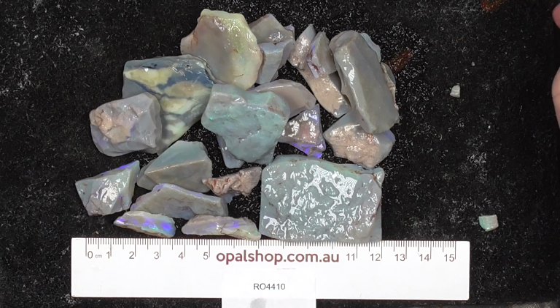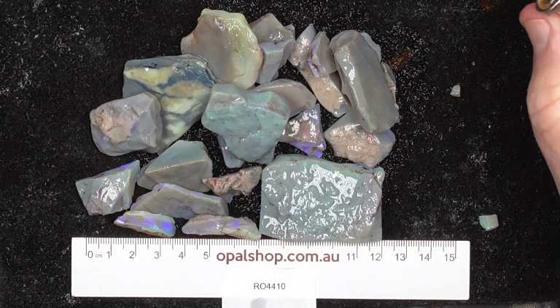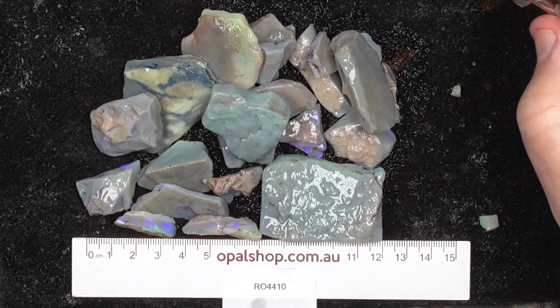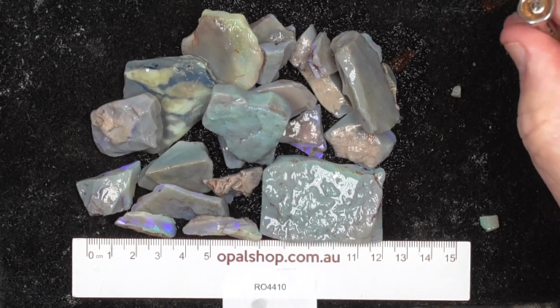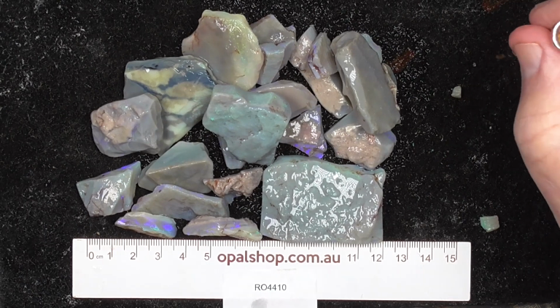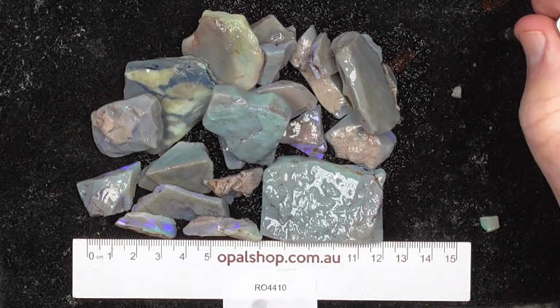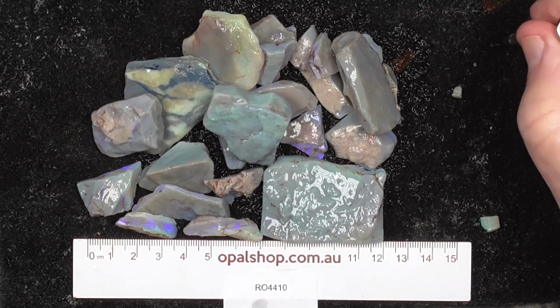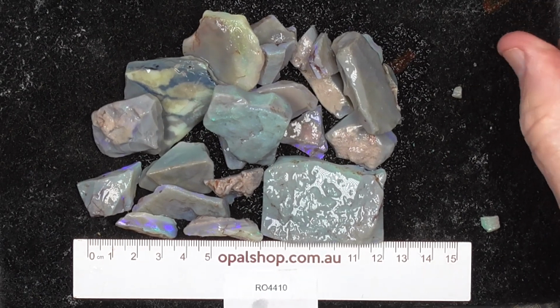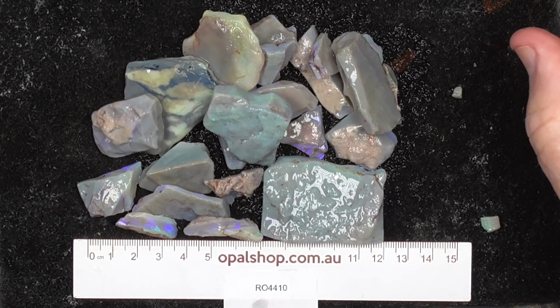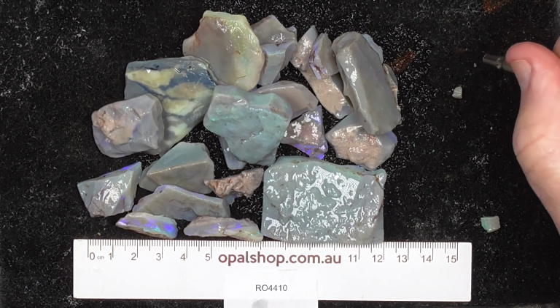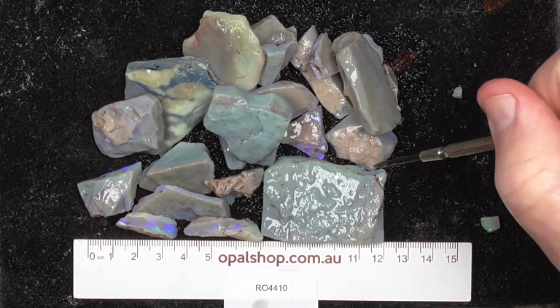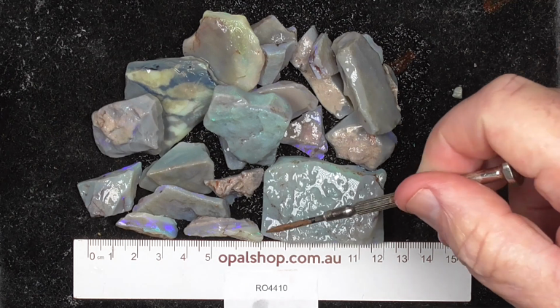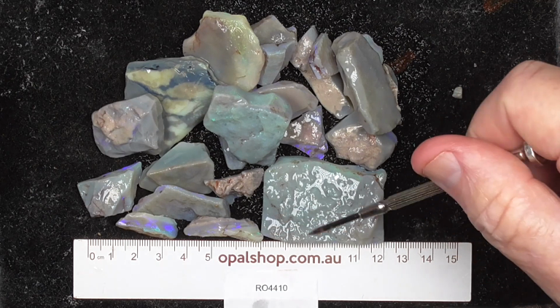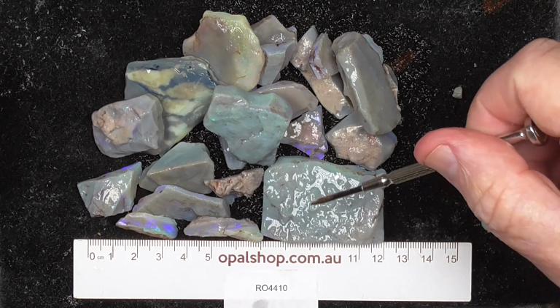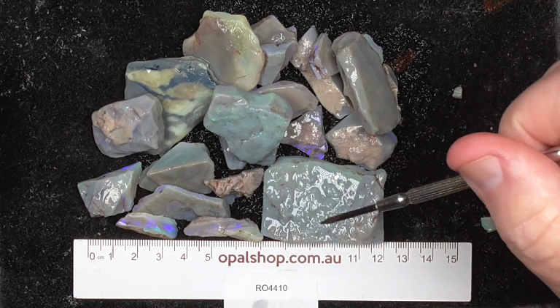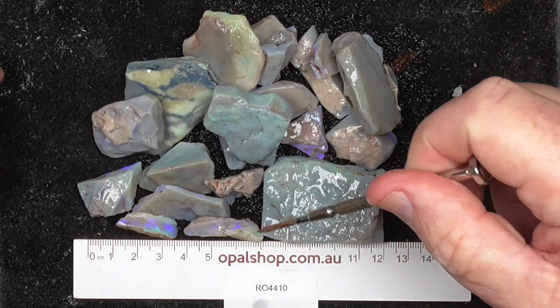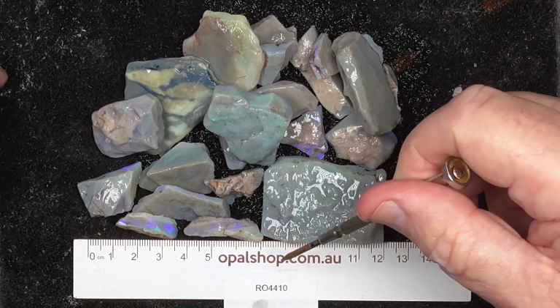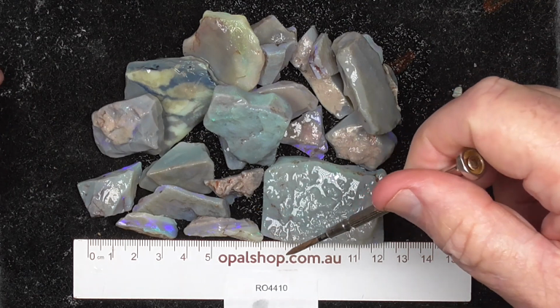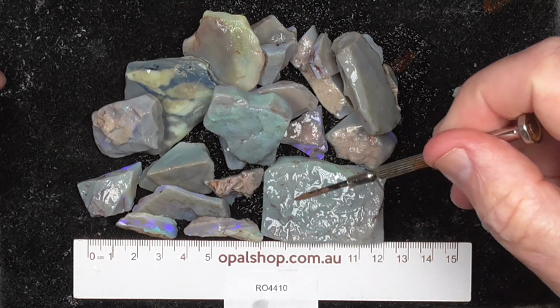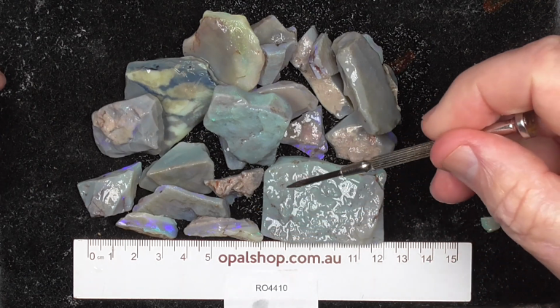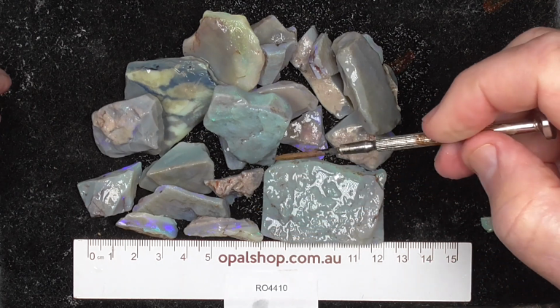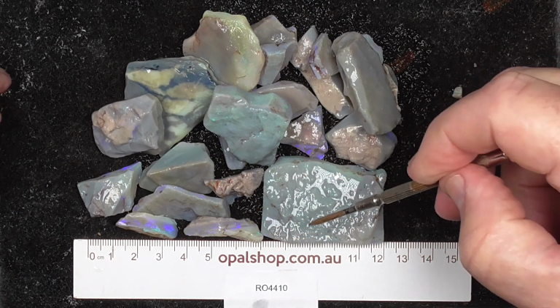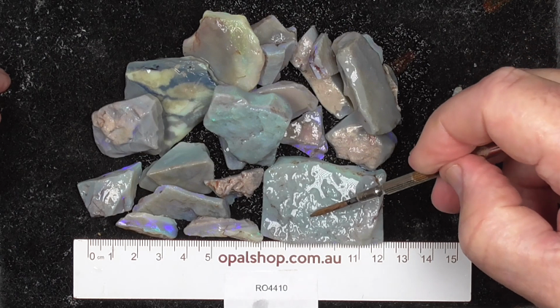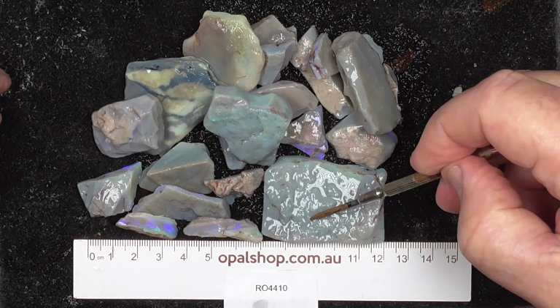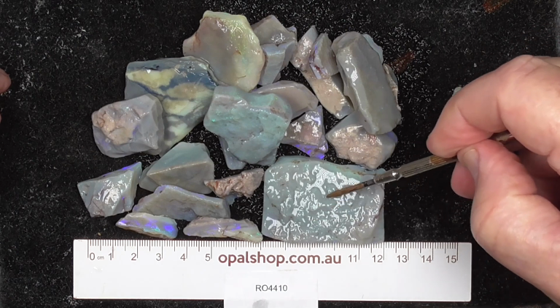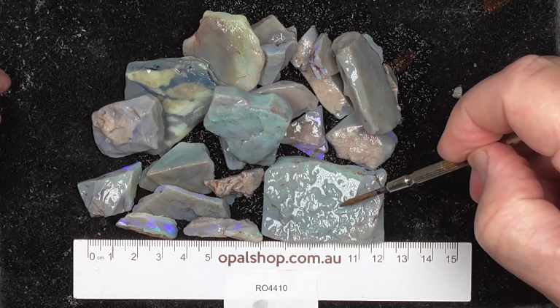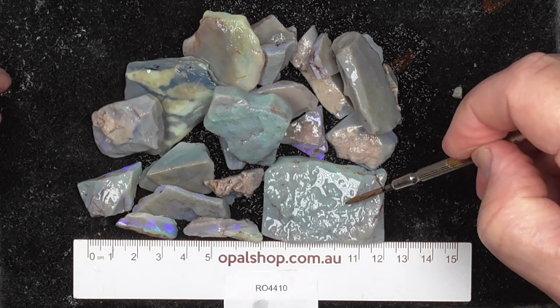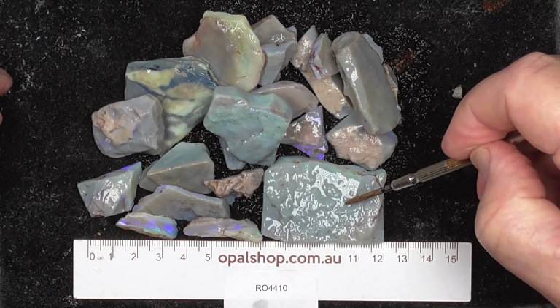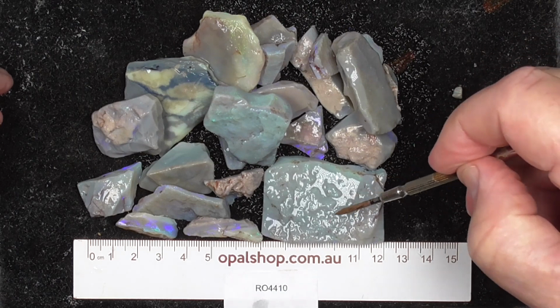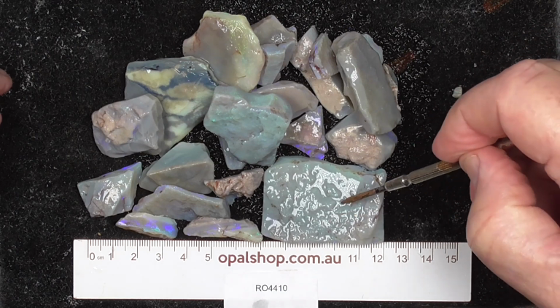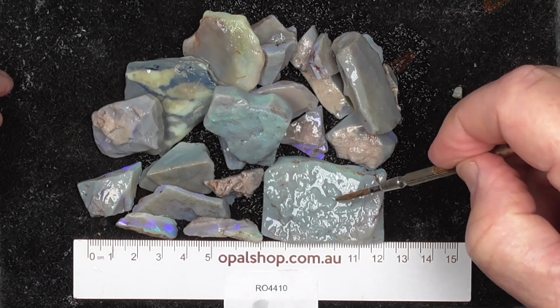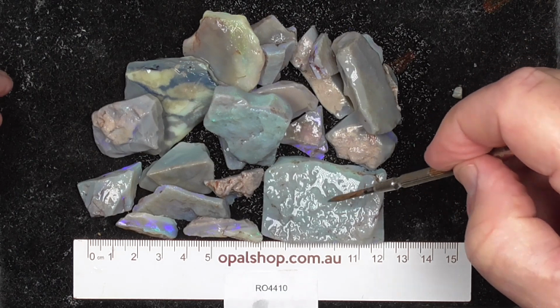Here's a nice little parcel of seam opal from Lightning Ridge, New South Wales, home of the Black Opal. Little millimetres — the piece has been wetted in the white, as you can see there. The light reflecting off the water shows the colour.